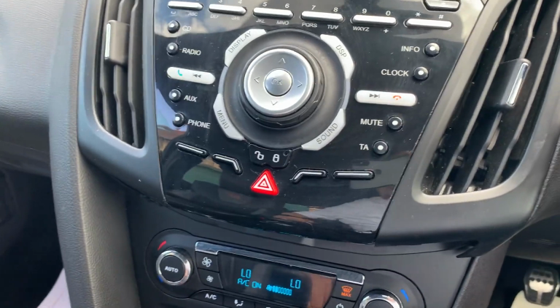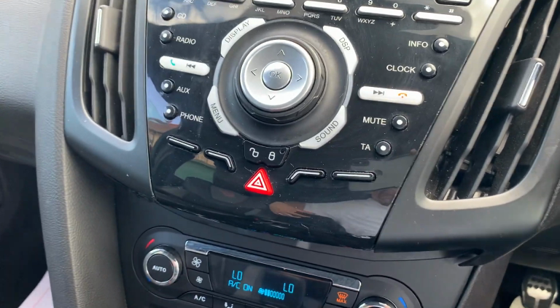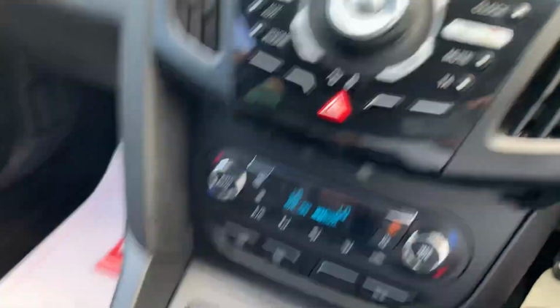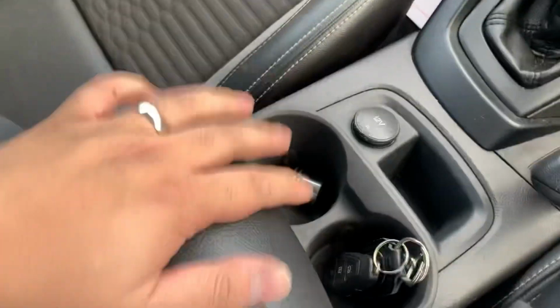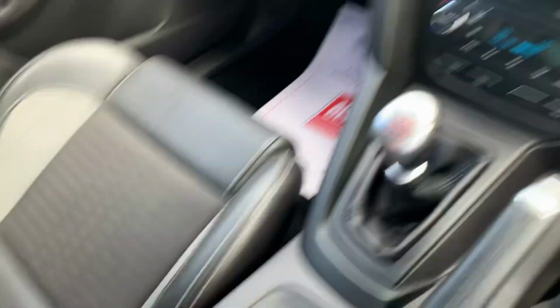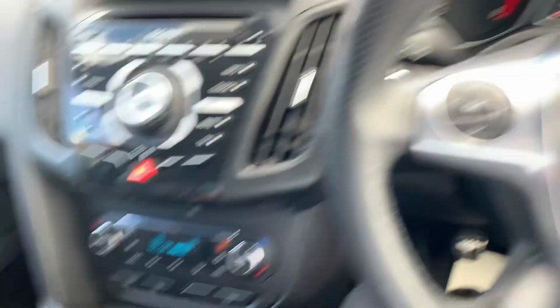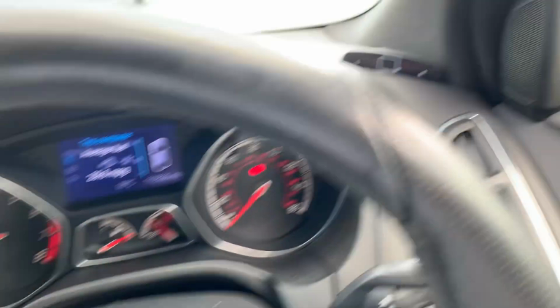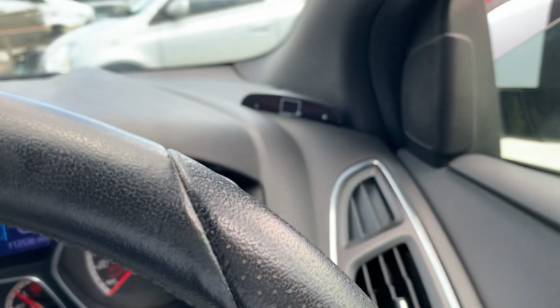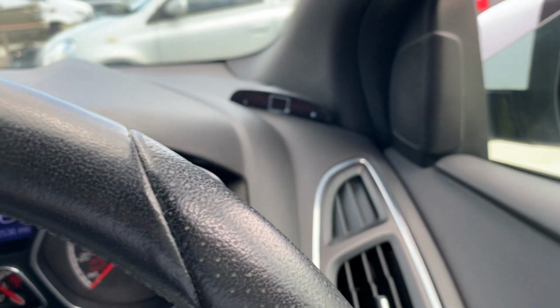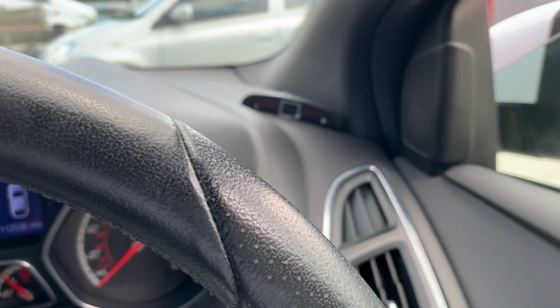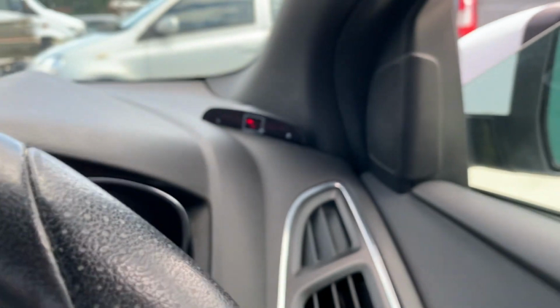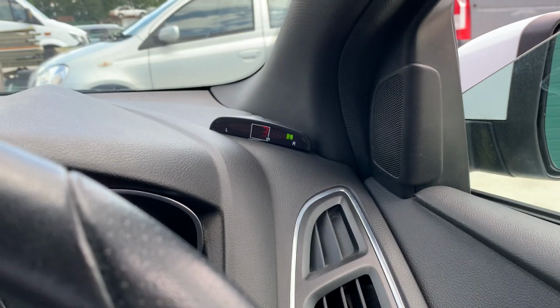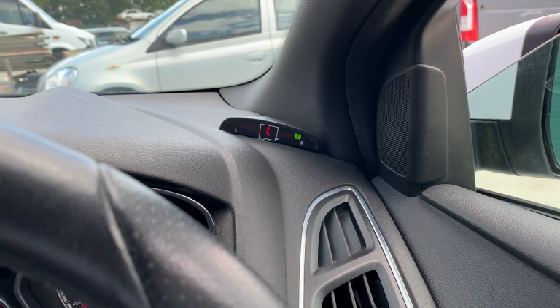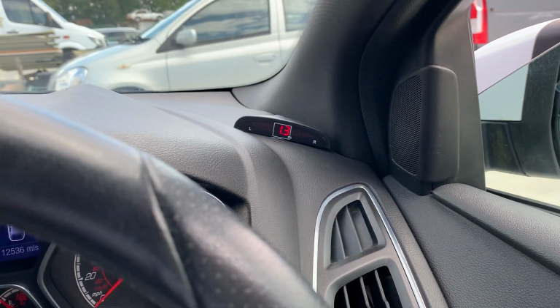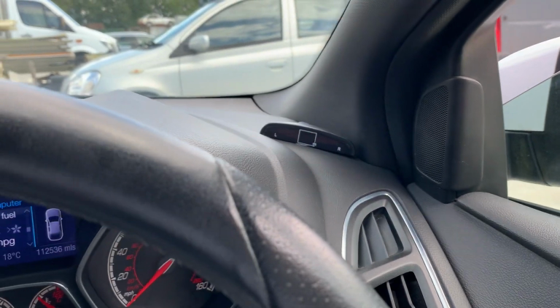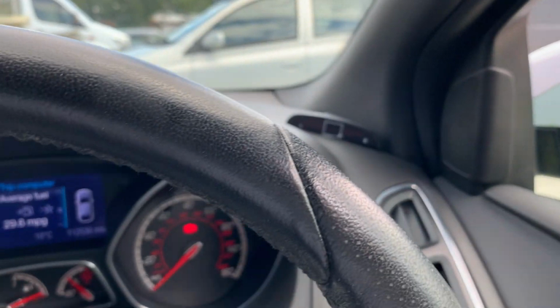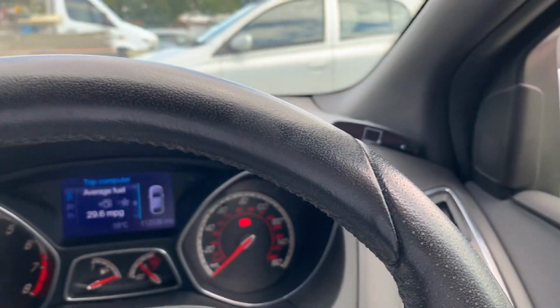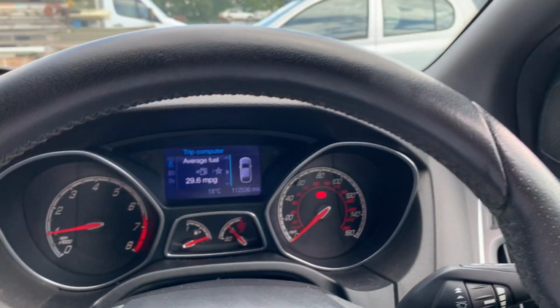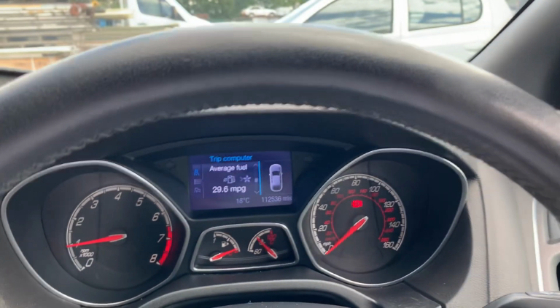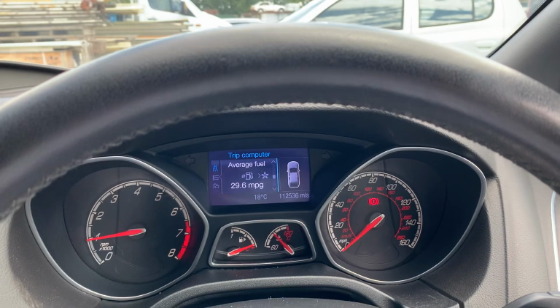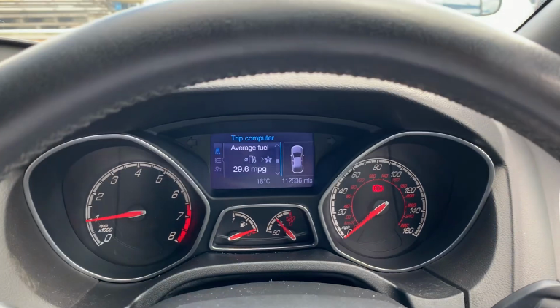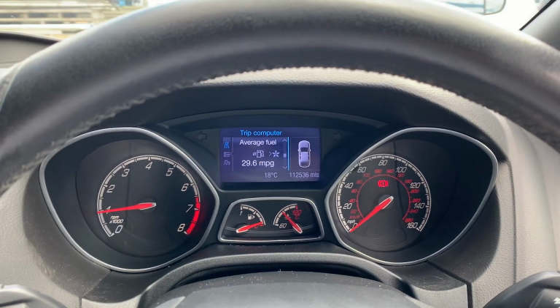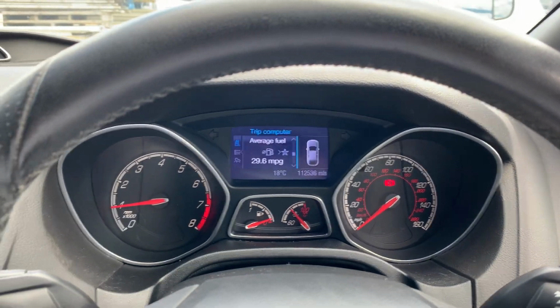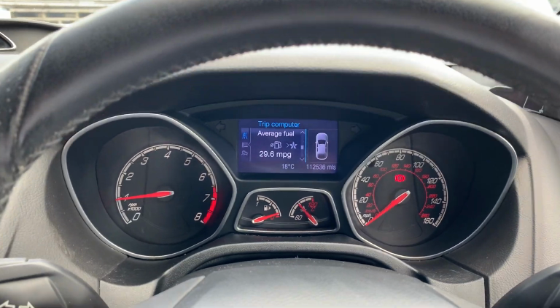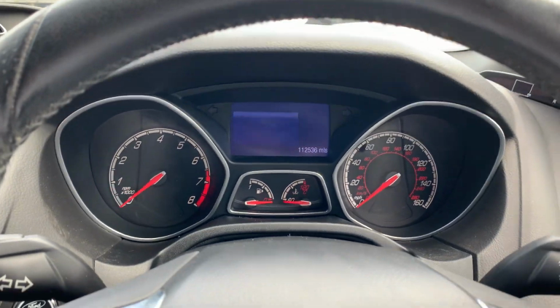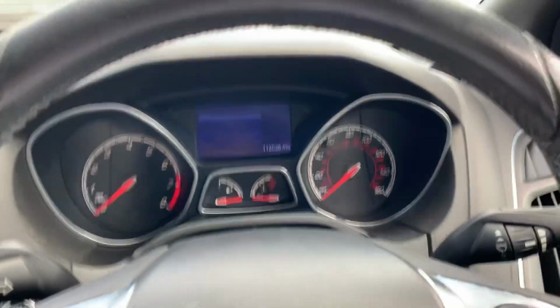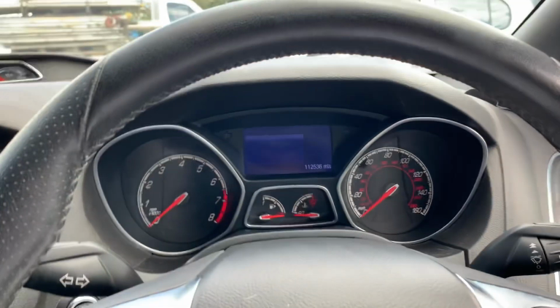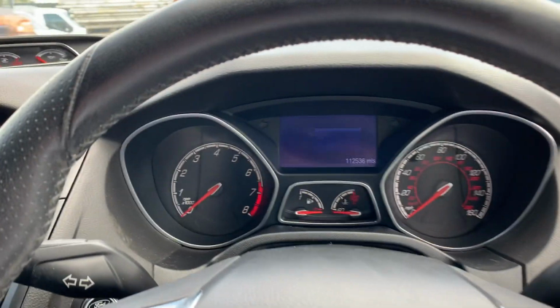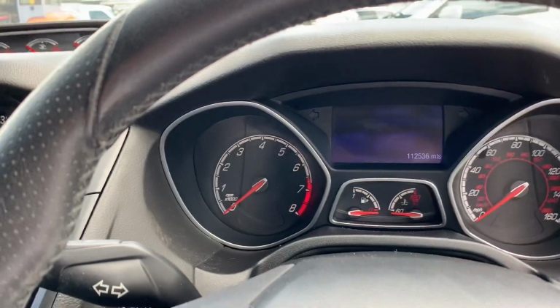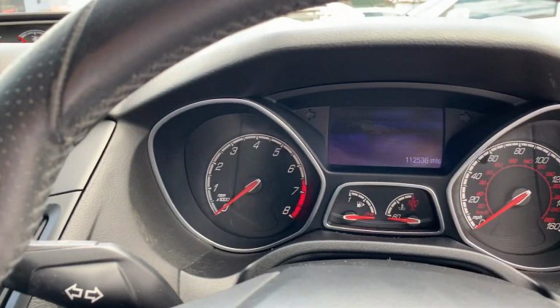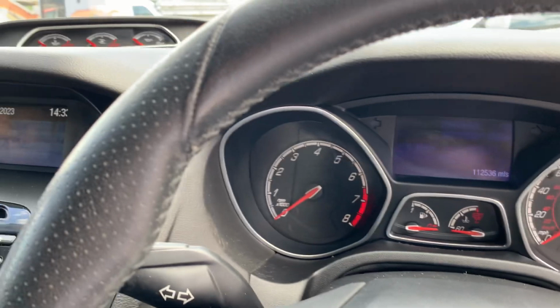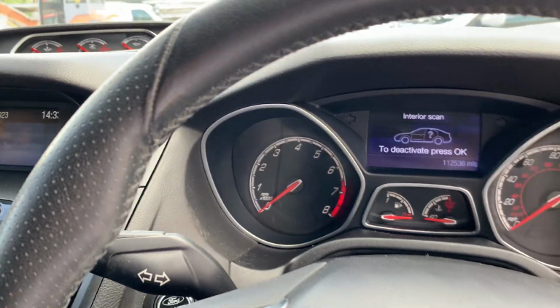The usual refinements: center armrests, parking sensors — the aftermarket sensors that work very well. It's done one two five three six miles and drives really well, pulls very very nicely.